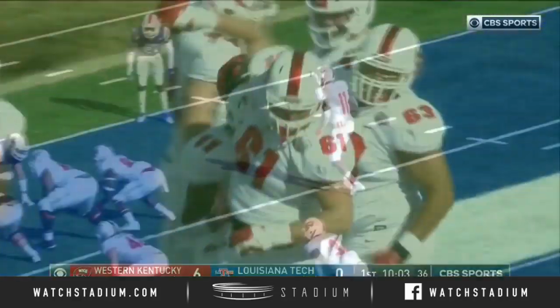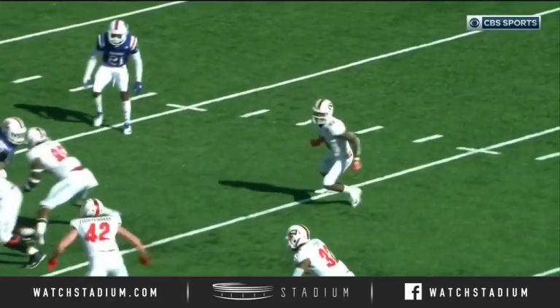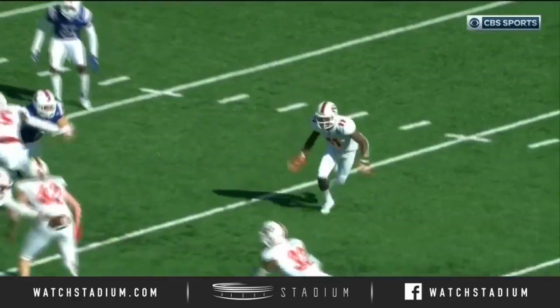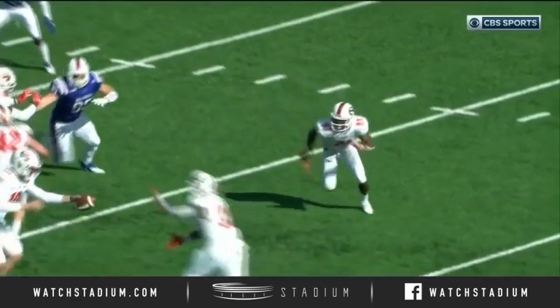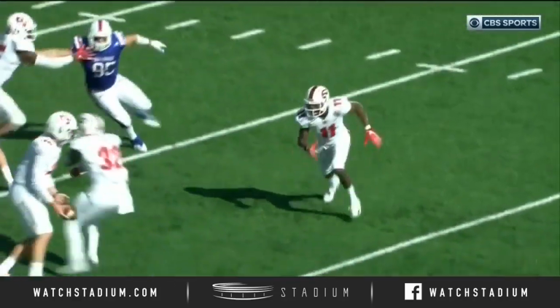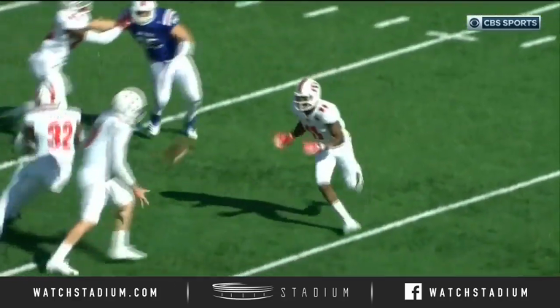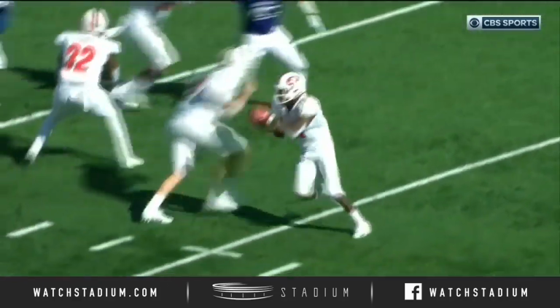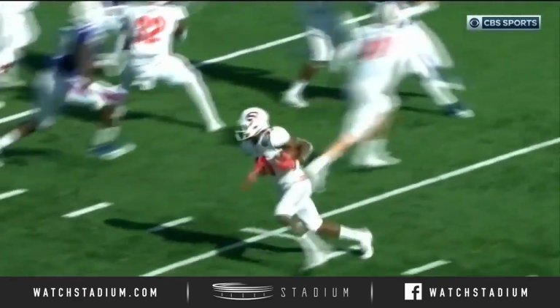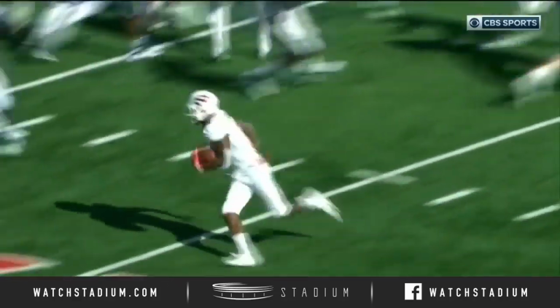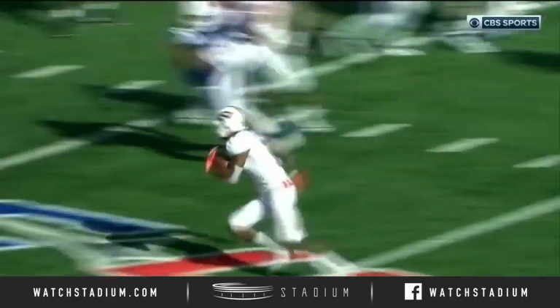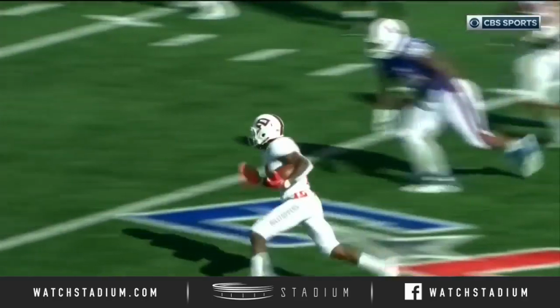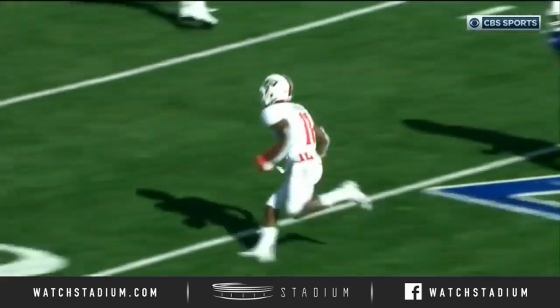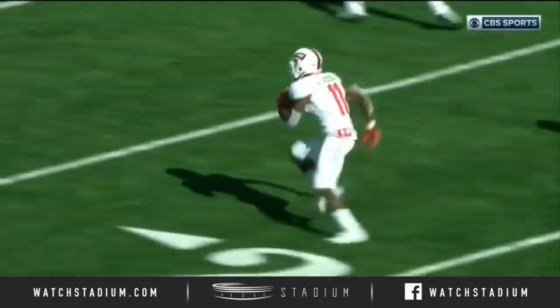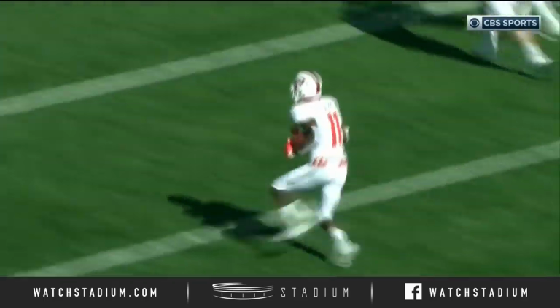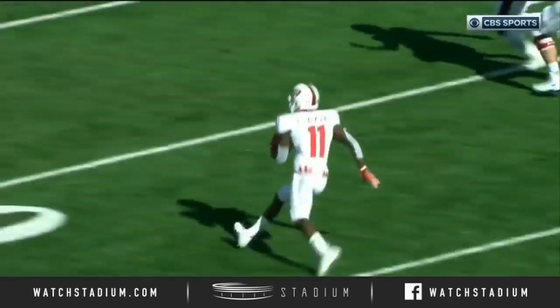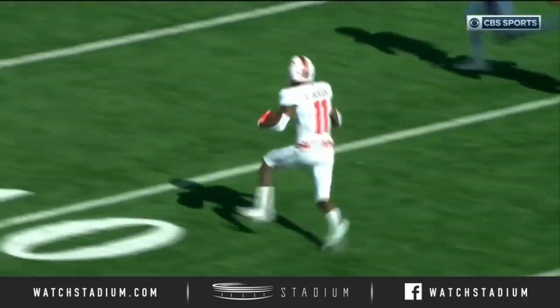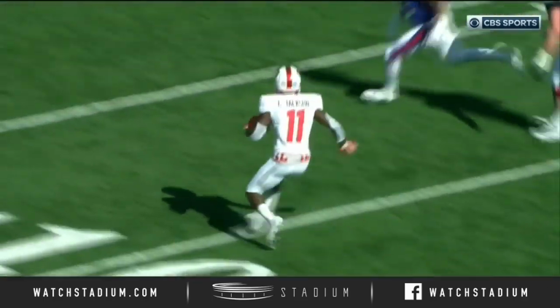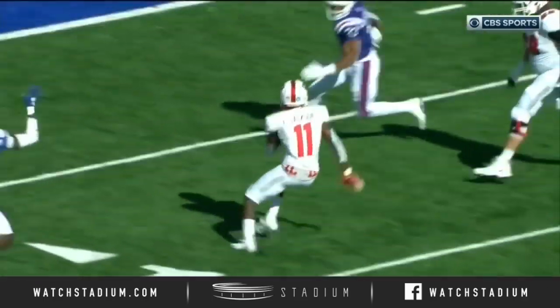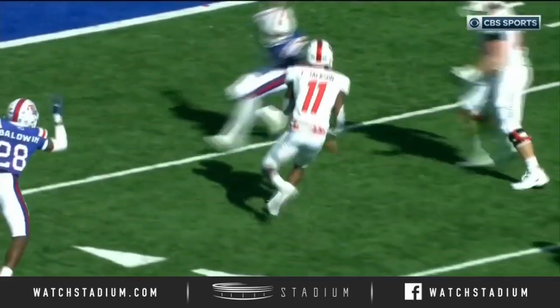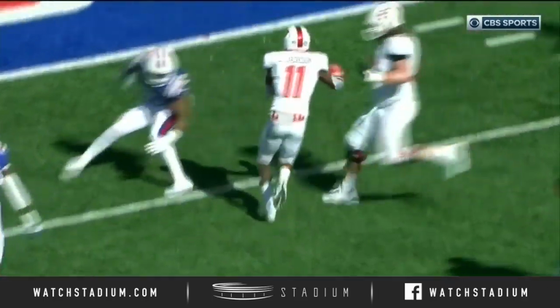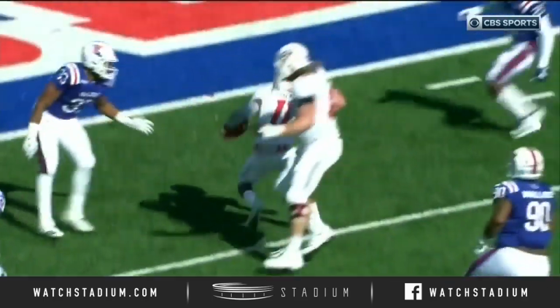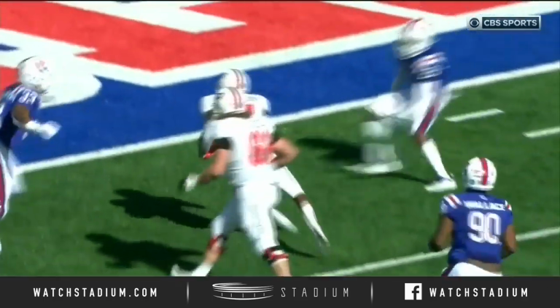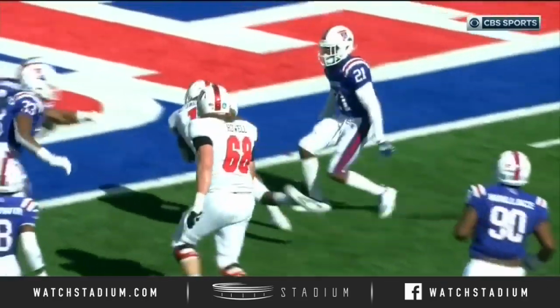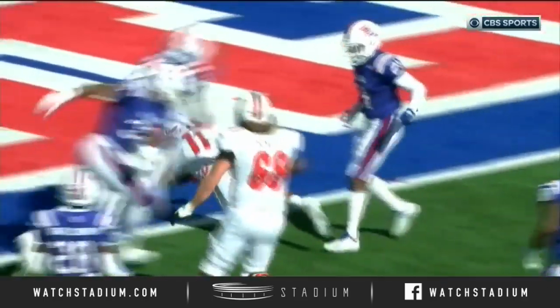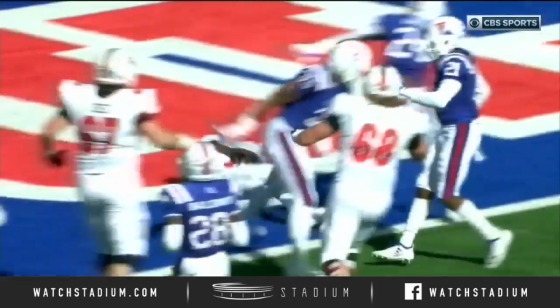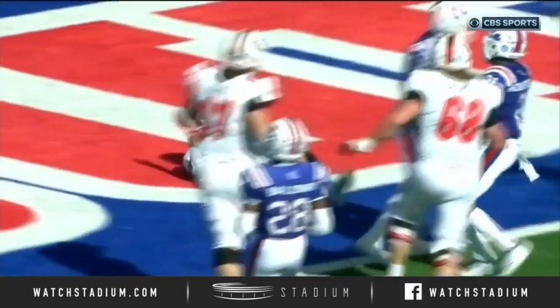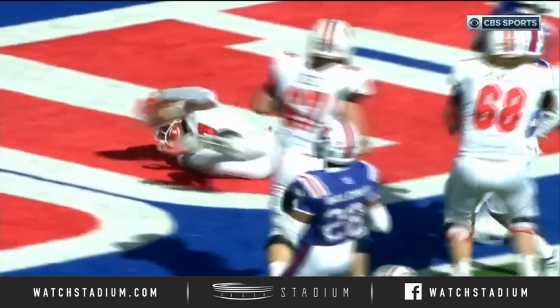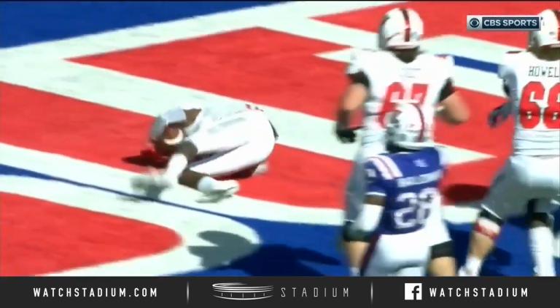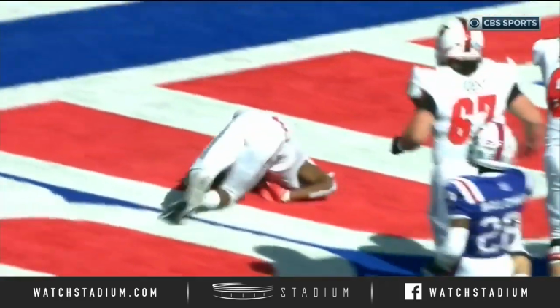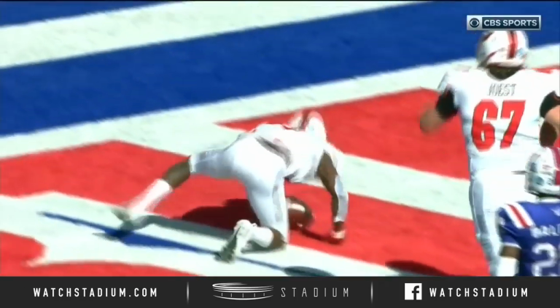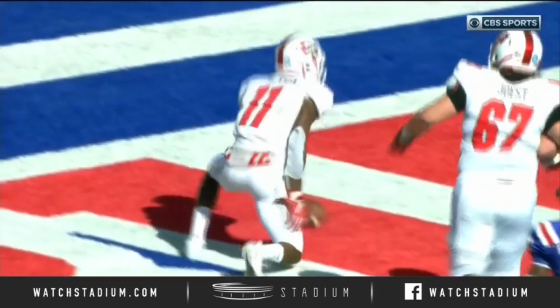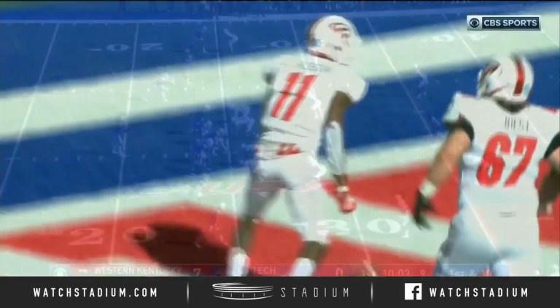Mike Sanford — all the action went right, and so did all the Bulldog defenders. Jackson's their gadget guy. He comes around, picks up a couple of nice blocks from the big linemen downfield, and dives into the paint.